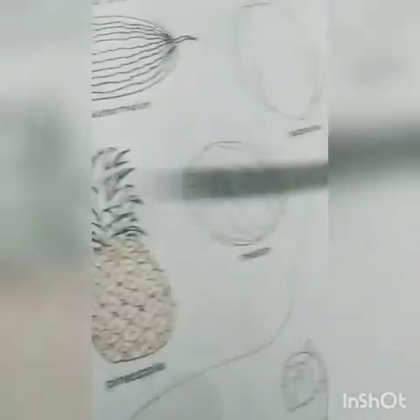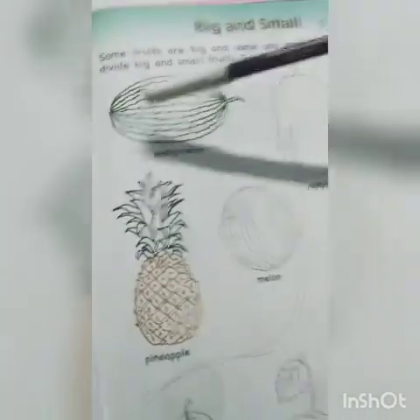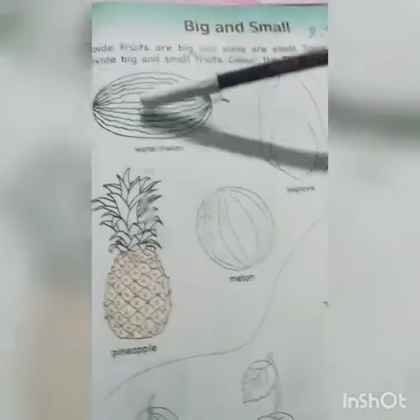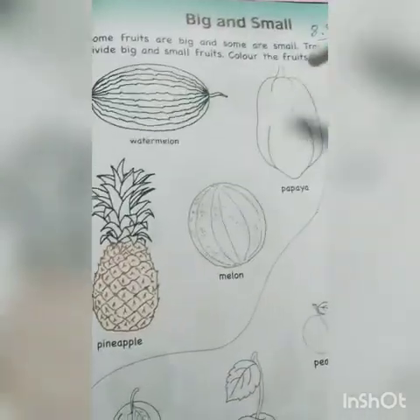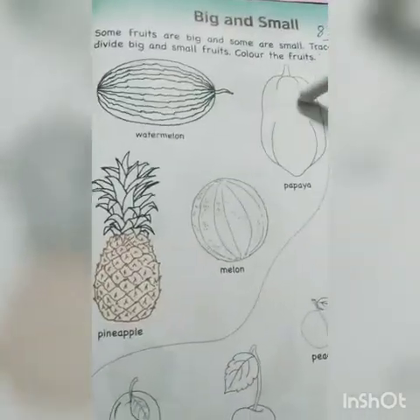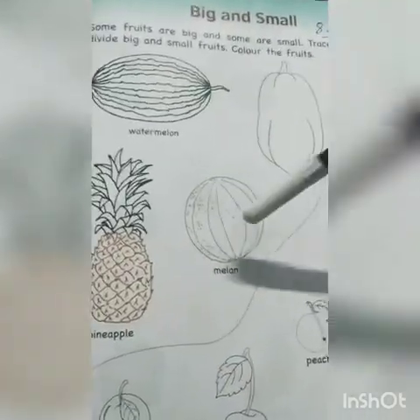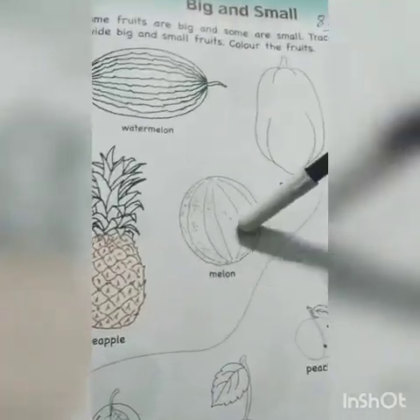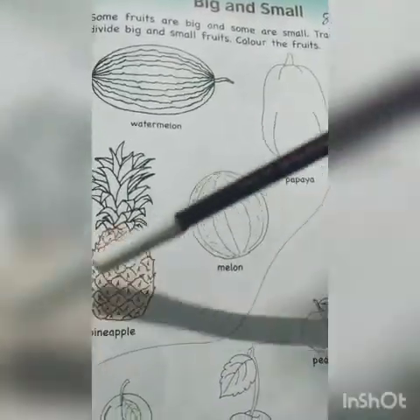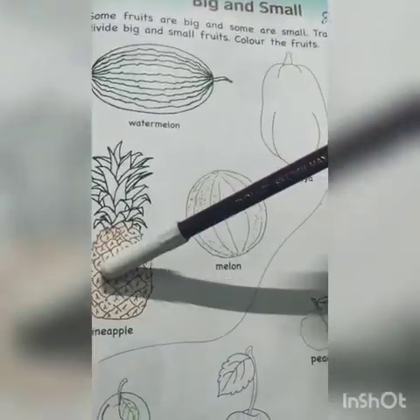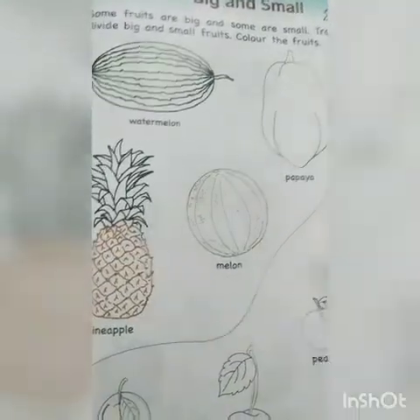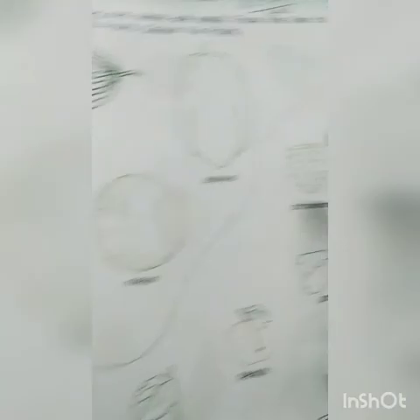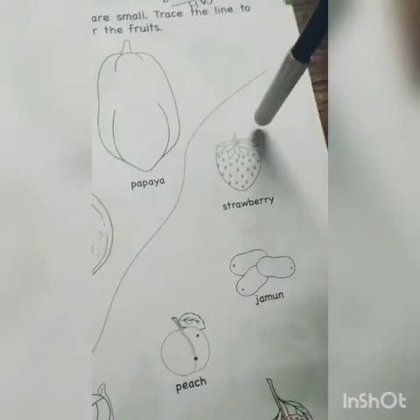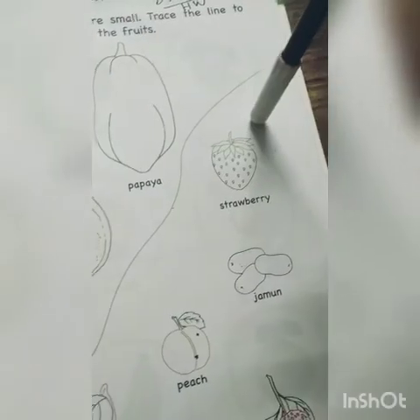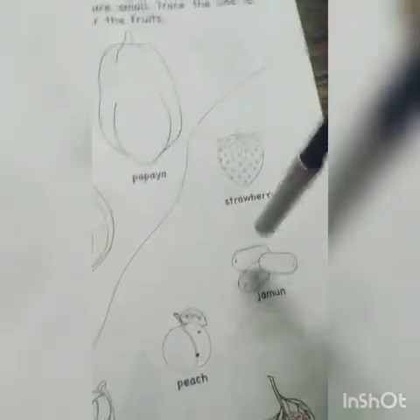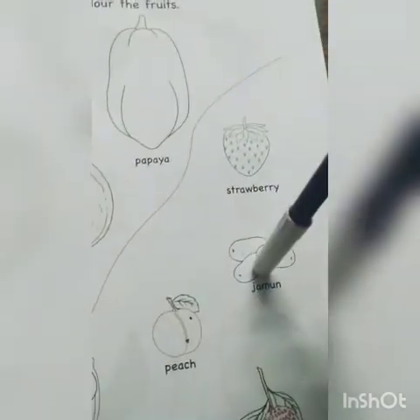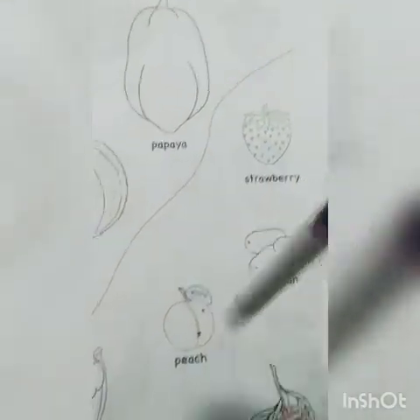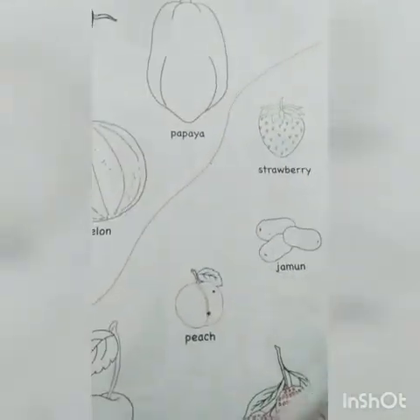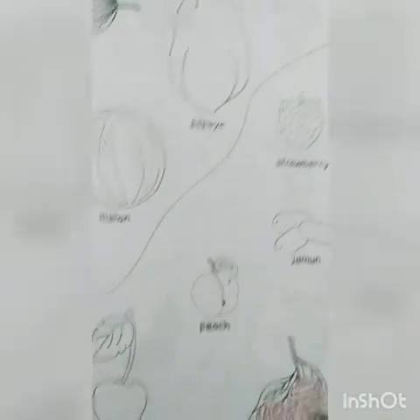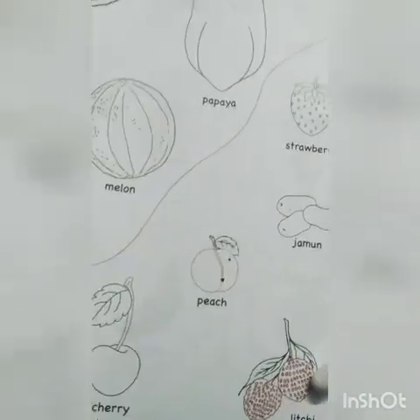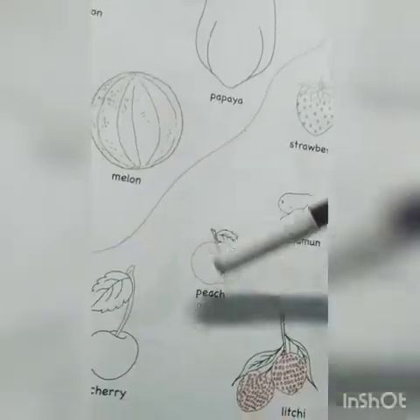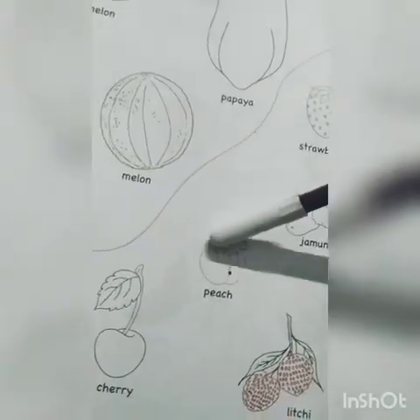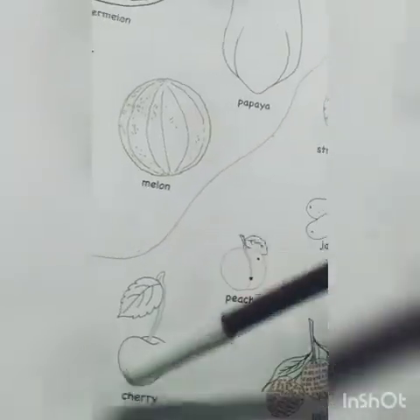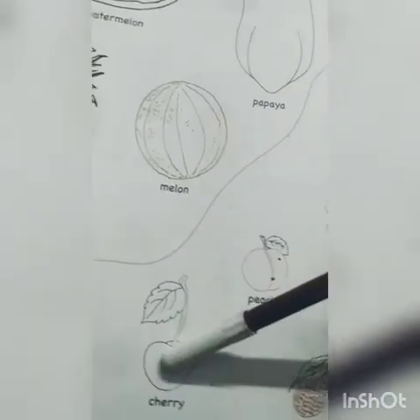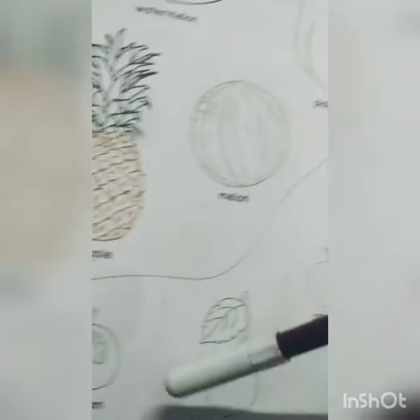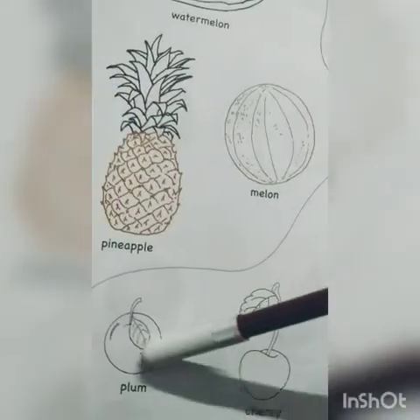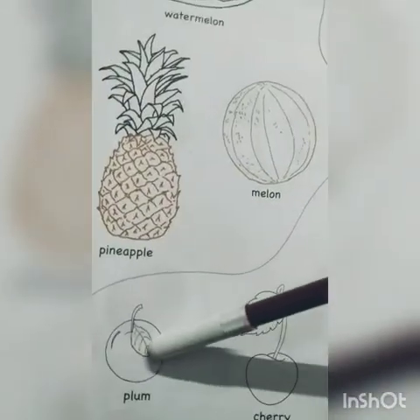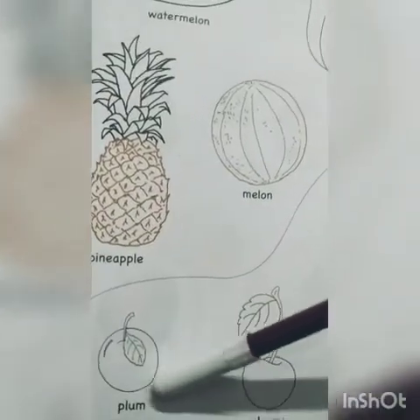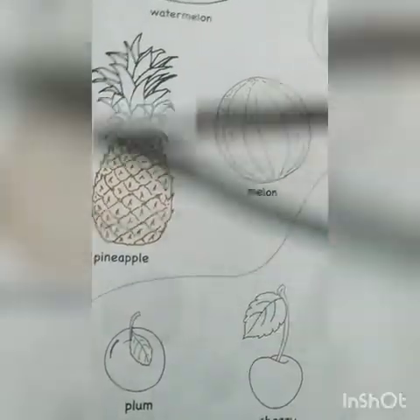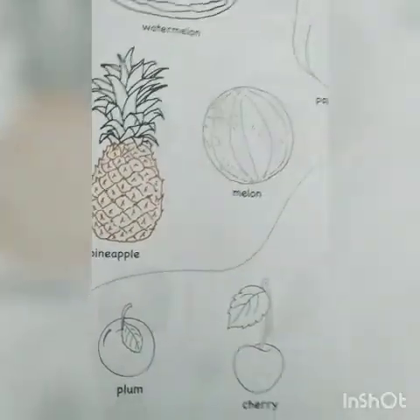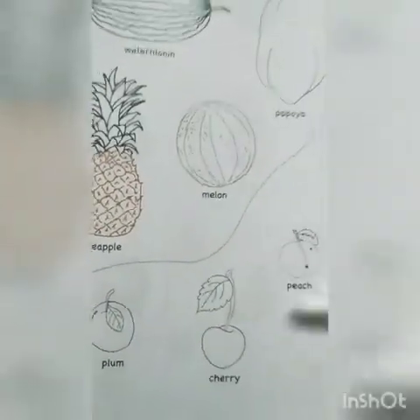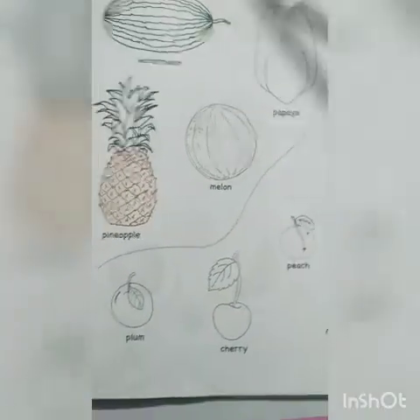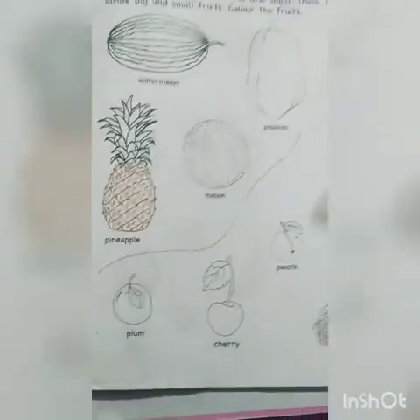Watermelon, papaya, melon, pineapple, strawberry, jamun, lychee, peach, cherry, and plum. You all have to color these fruits.